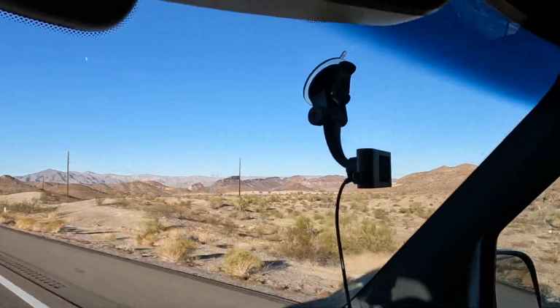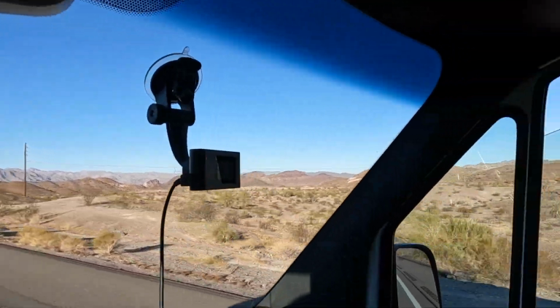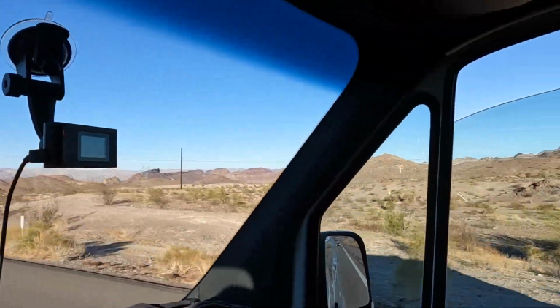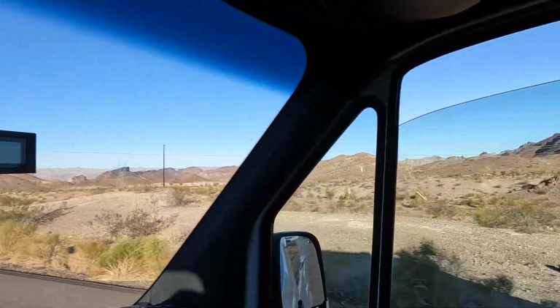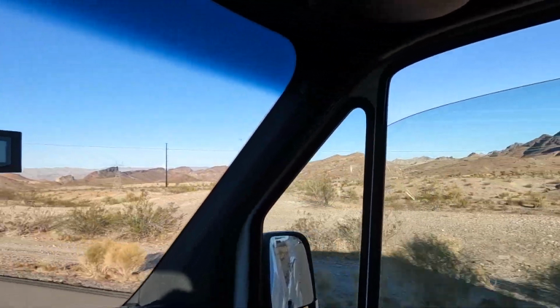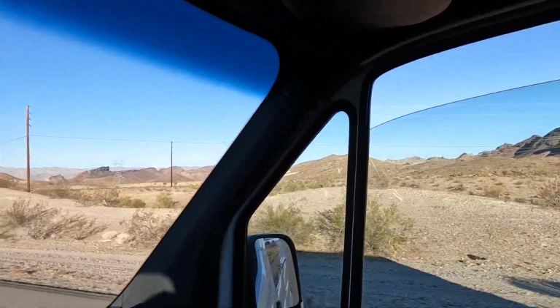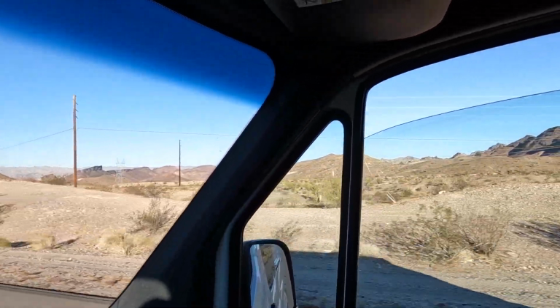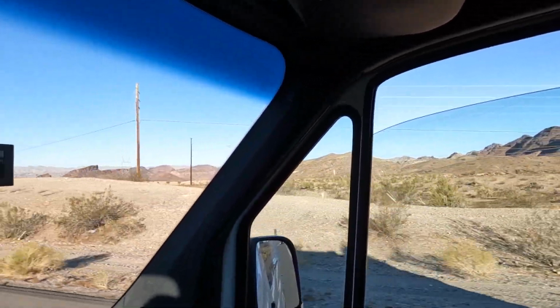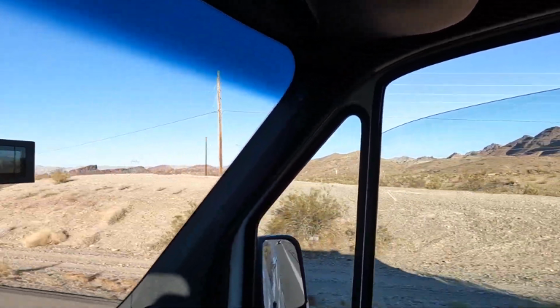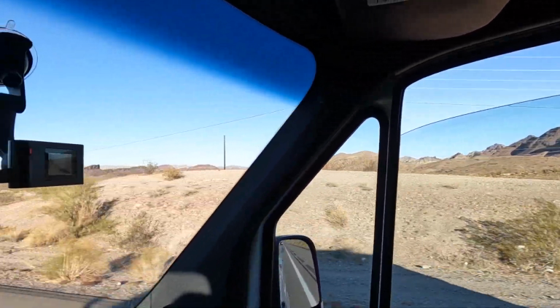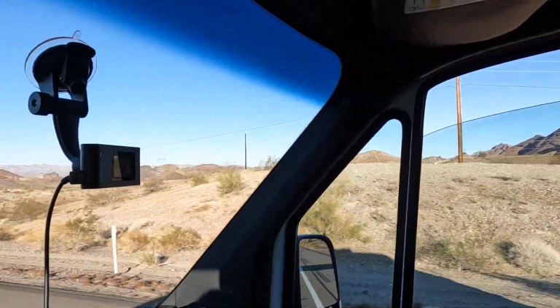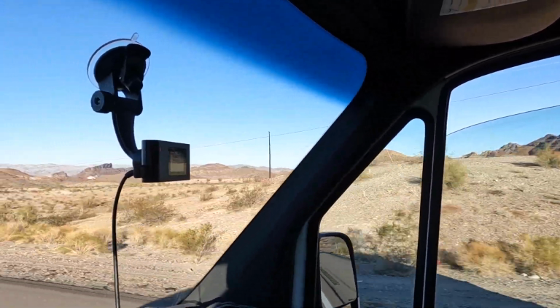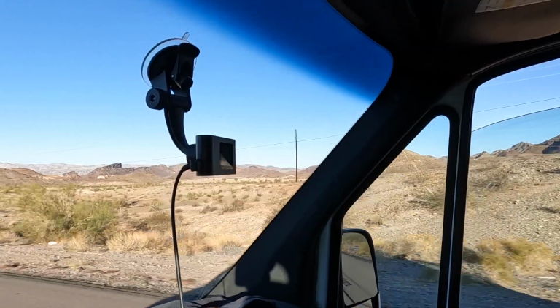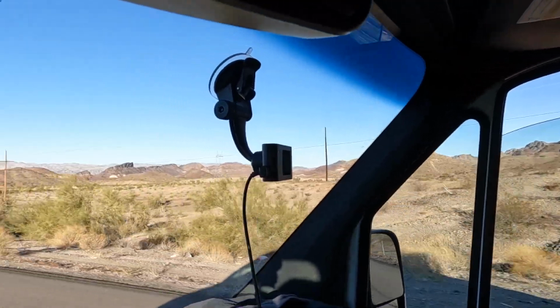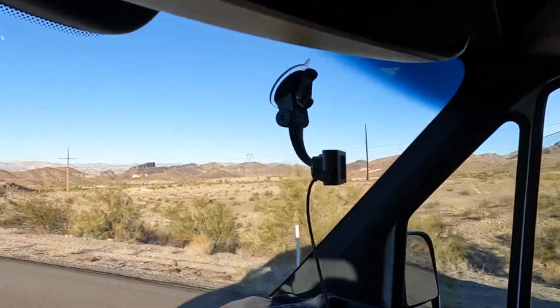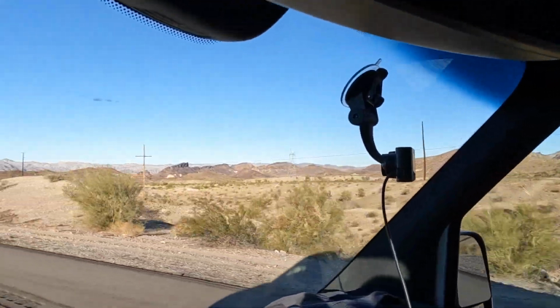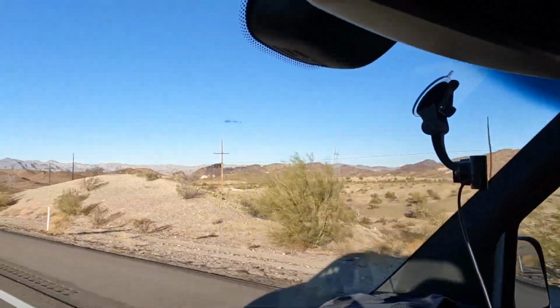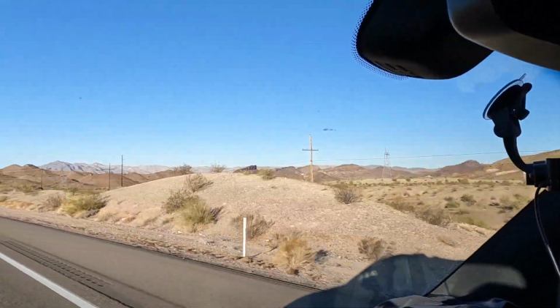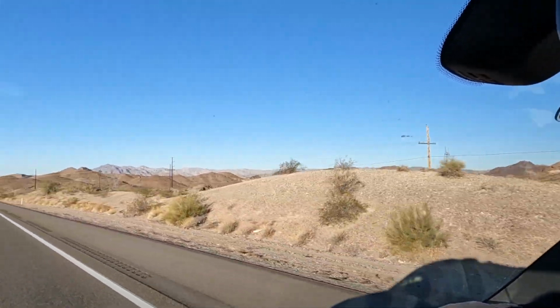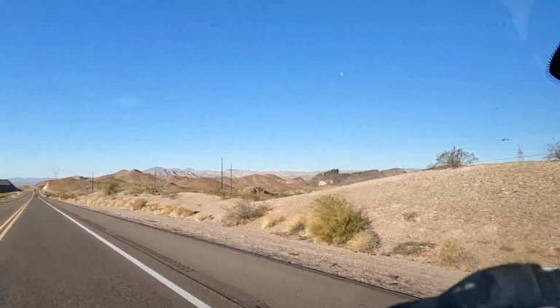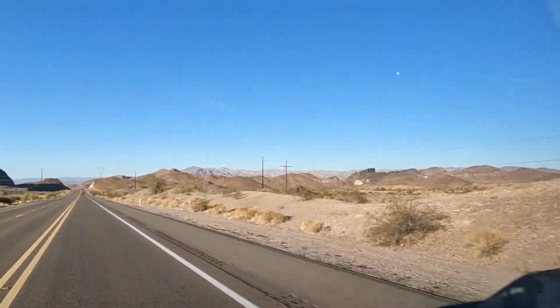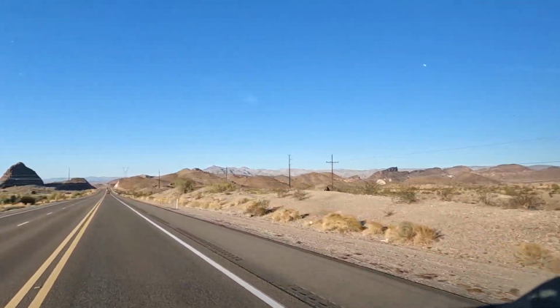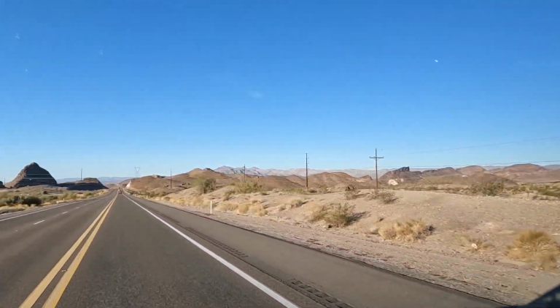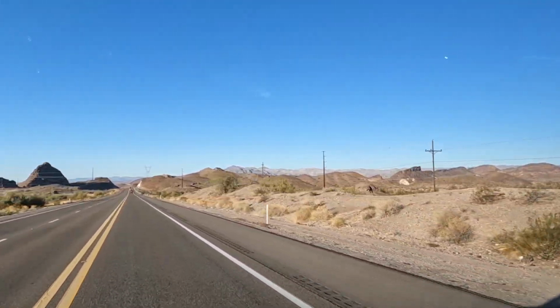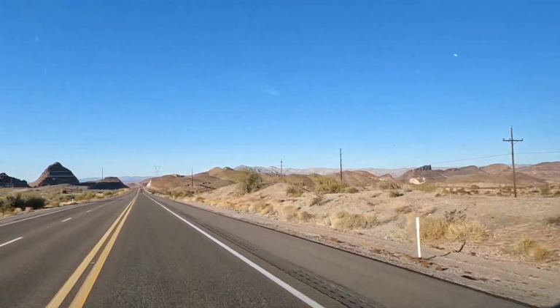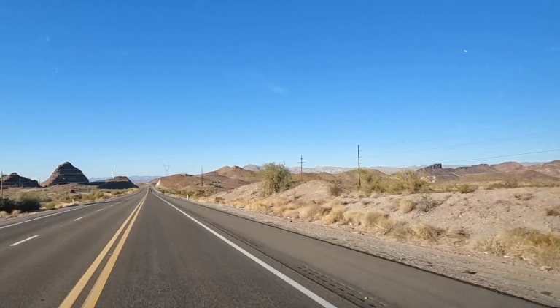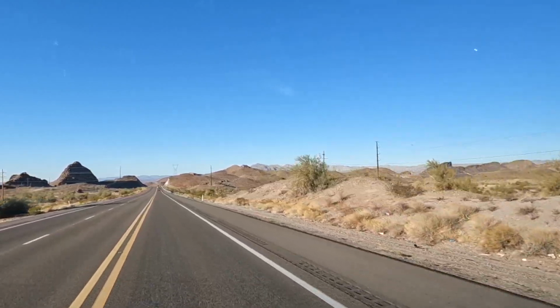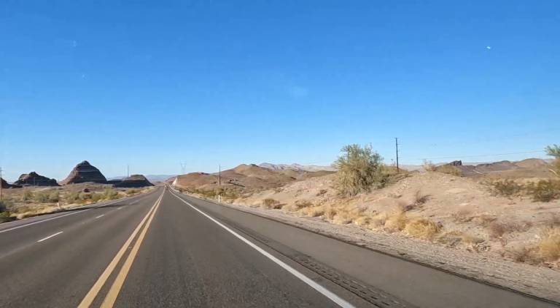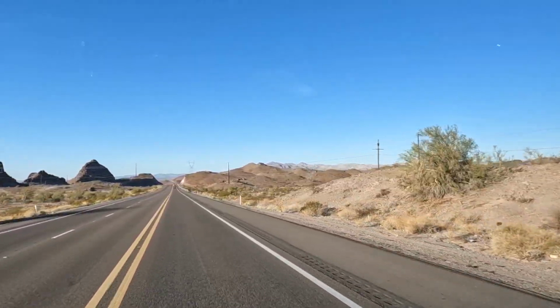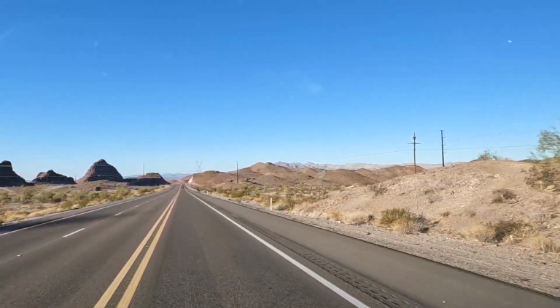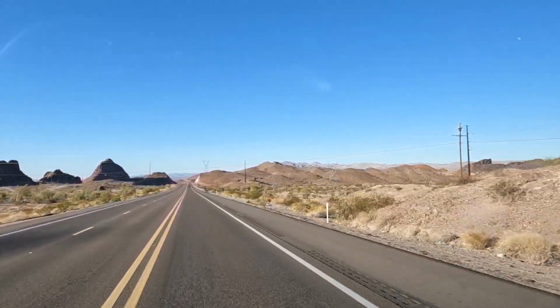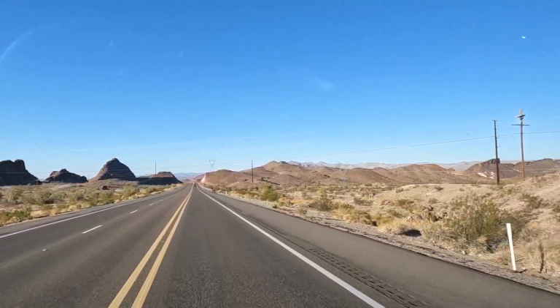Off to the right, there's more camping — you can't go back in there very far, but you can get in a little ways. You always see small trailers and truck campers back in there.